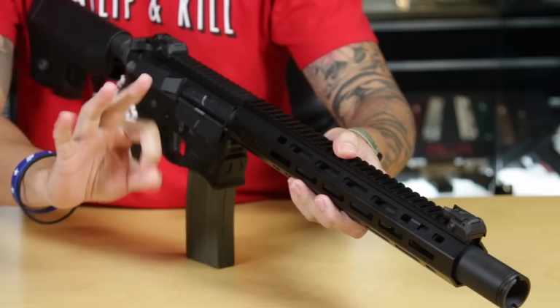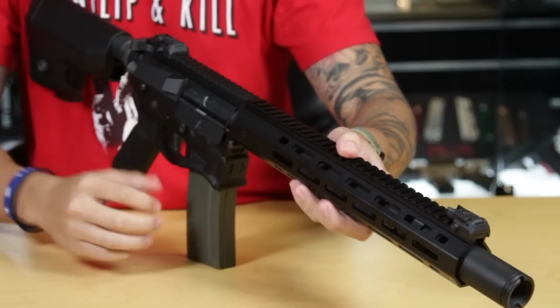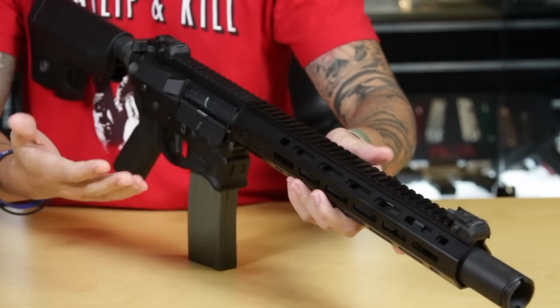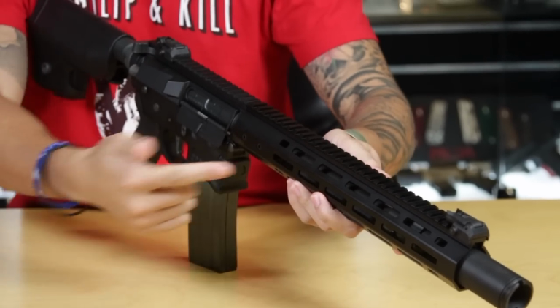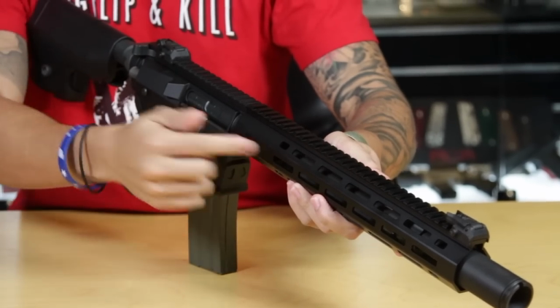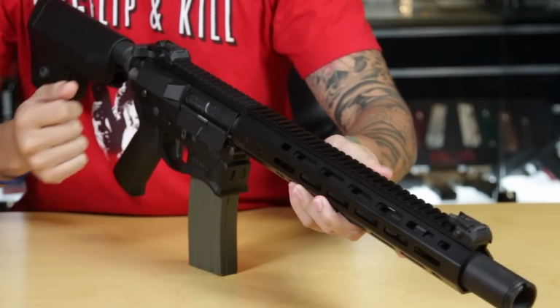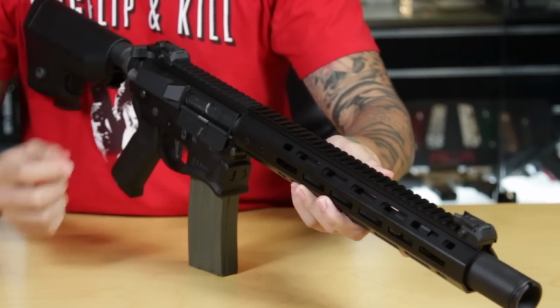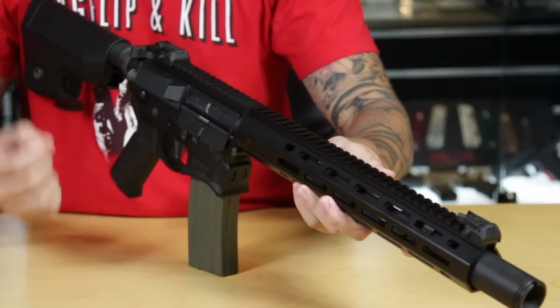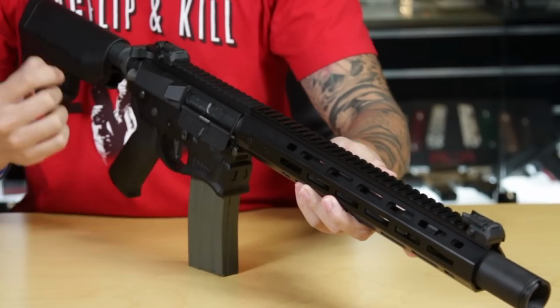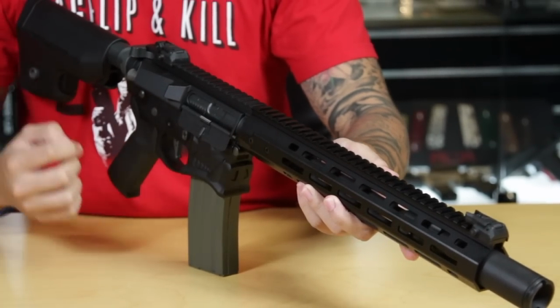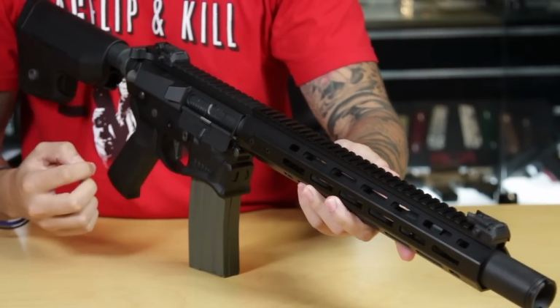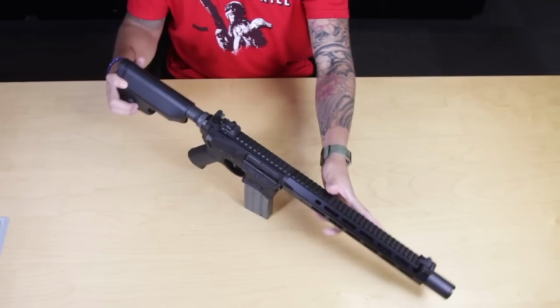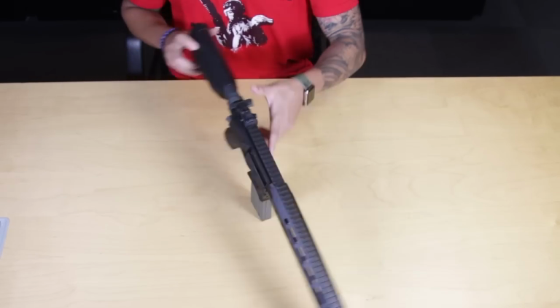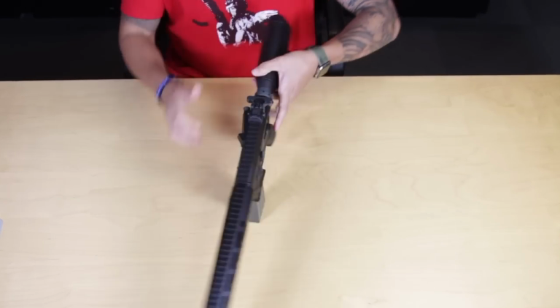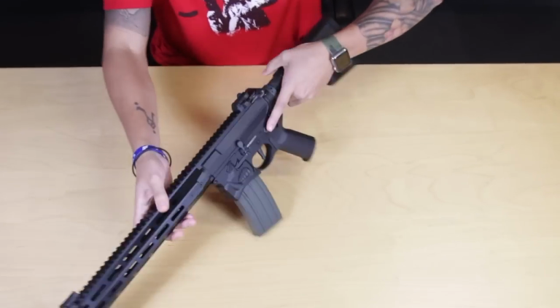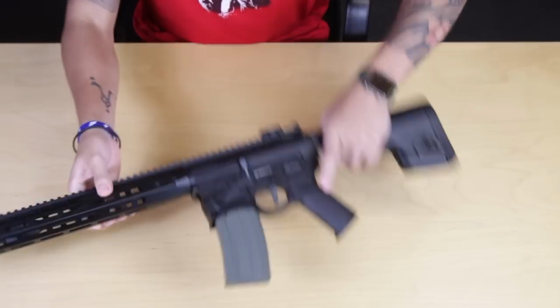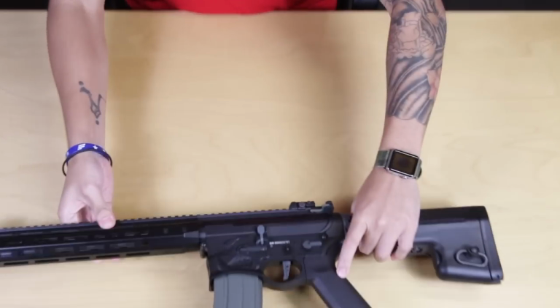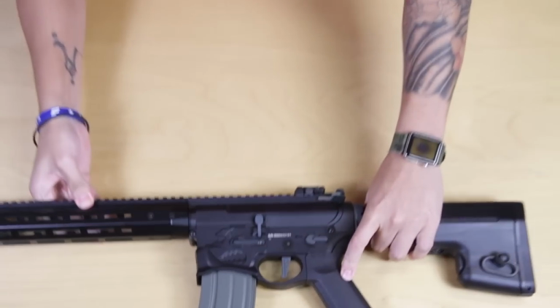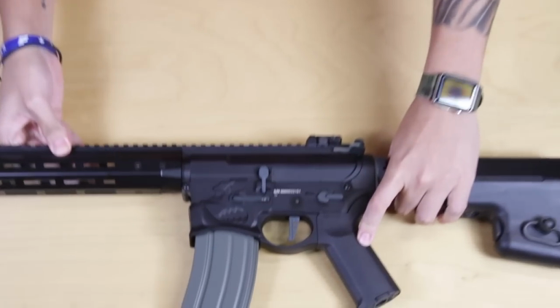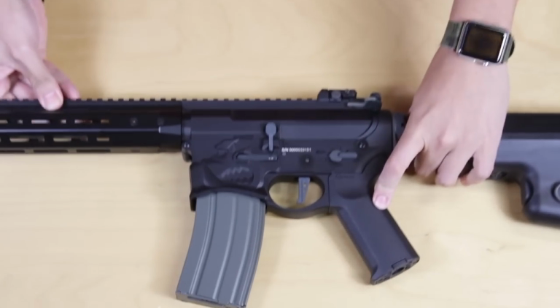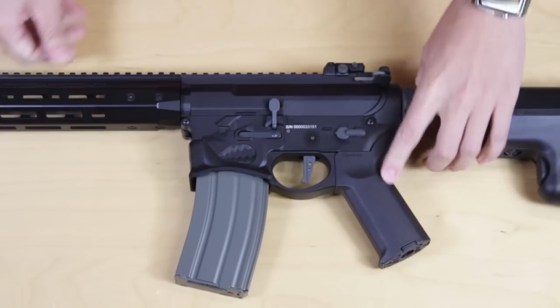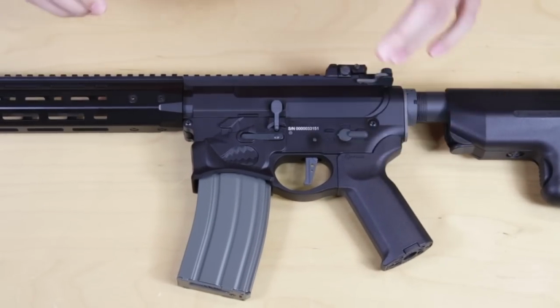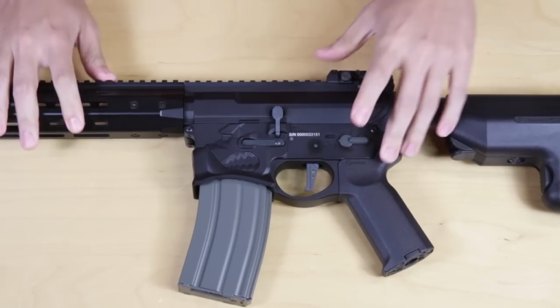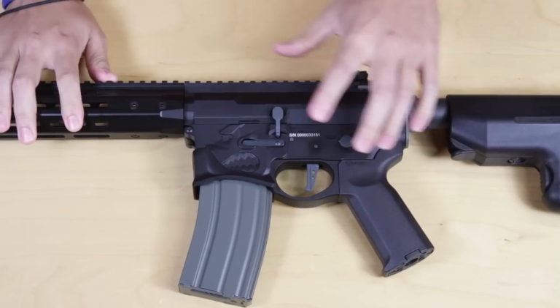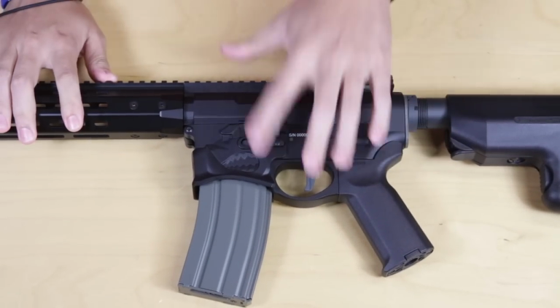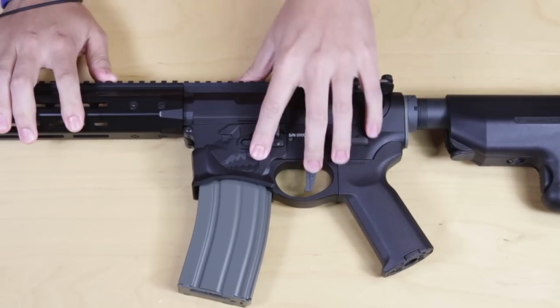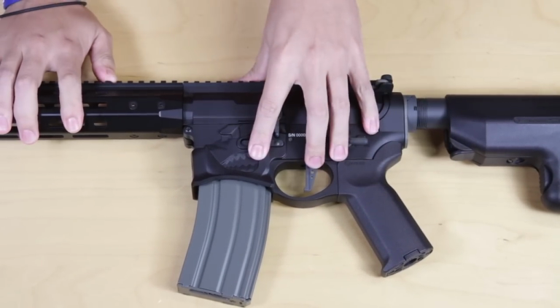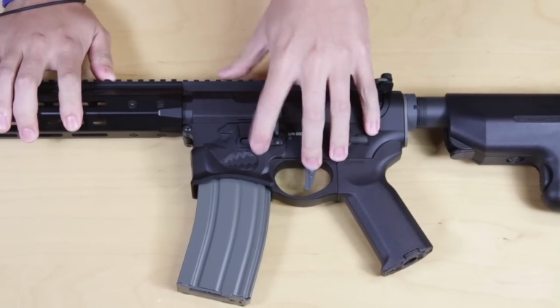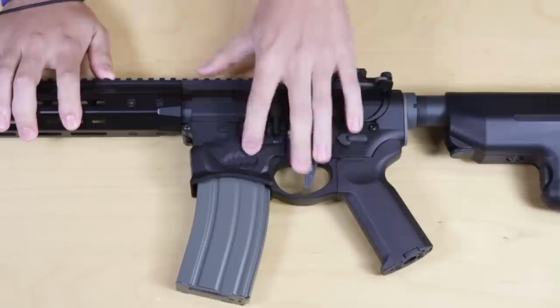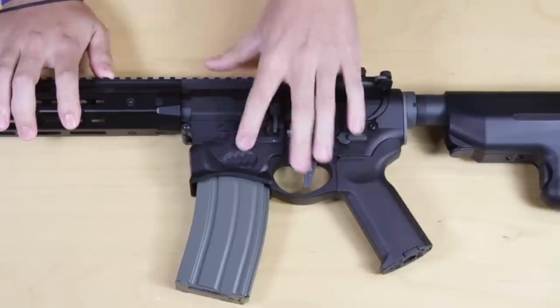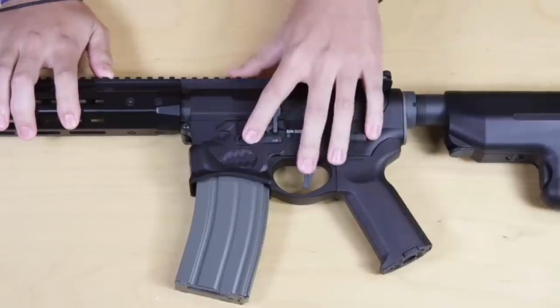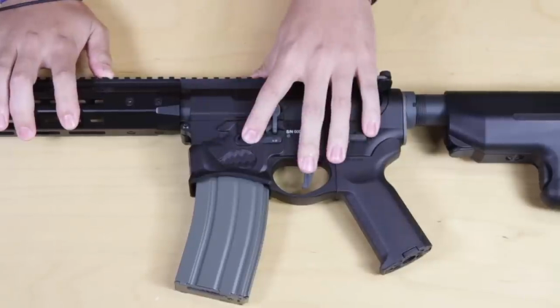This is the longest version of the gun and it comes in three different lengths: the 15-inch, which is what you see here, a 10-inch, and a 7-inch. Moving towards the middle portion of the gun, you'll see its signature Warthog motif right here on the lower receiver.